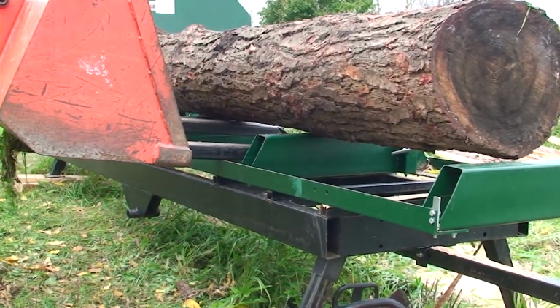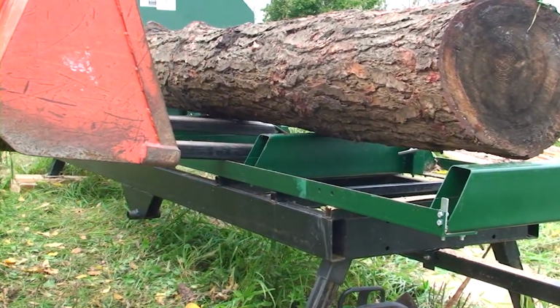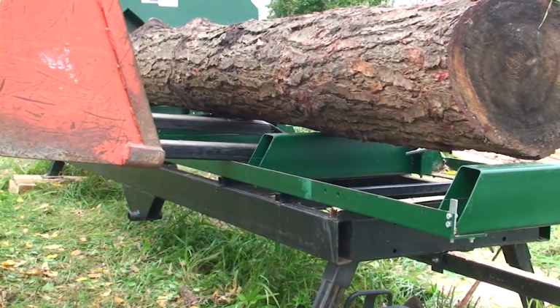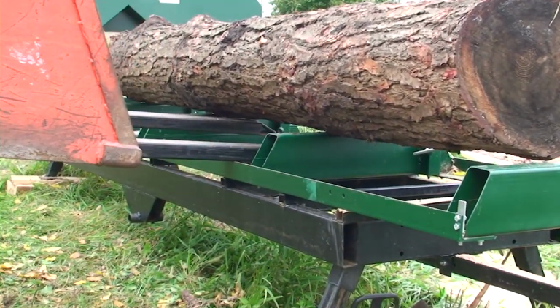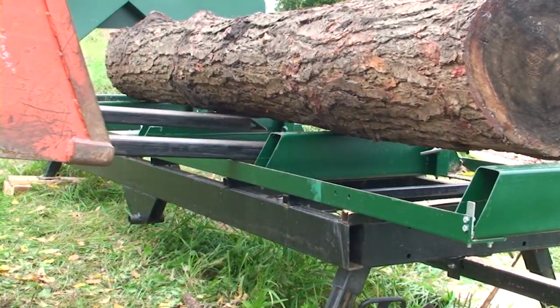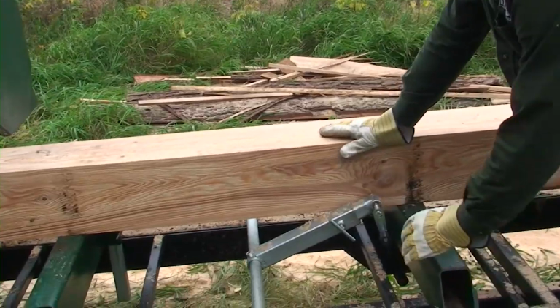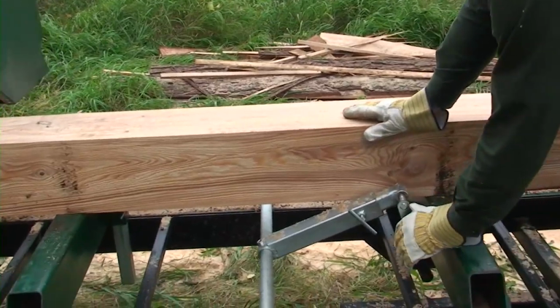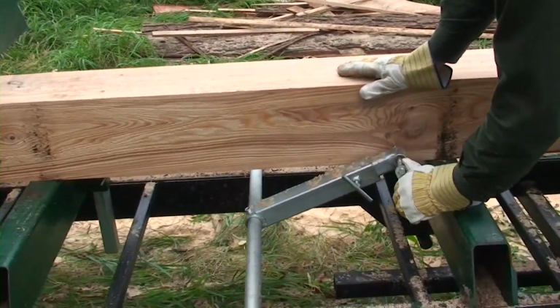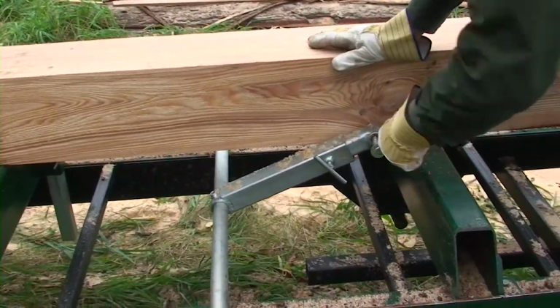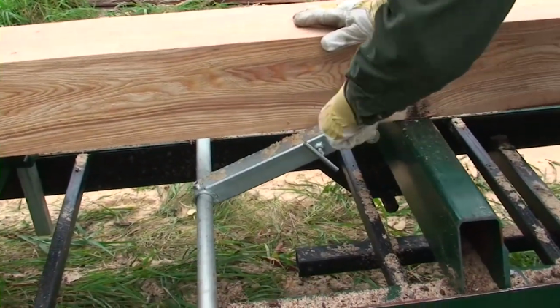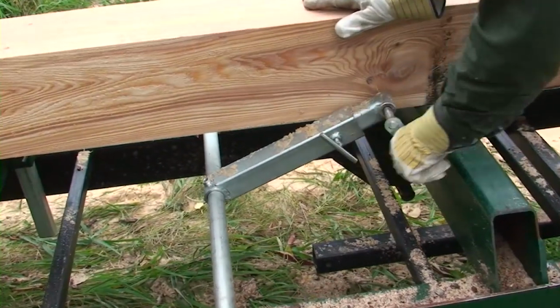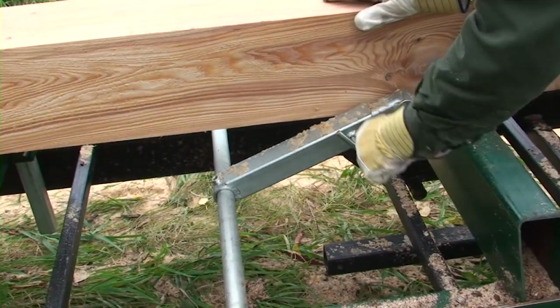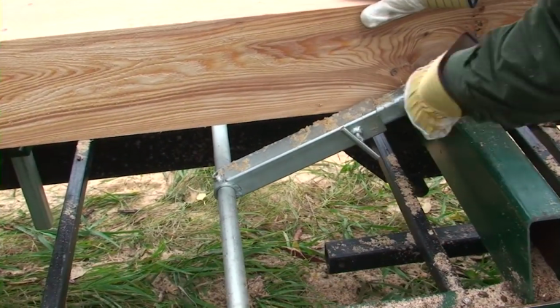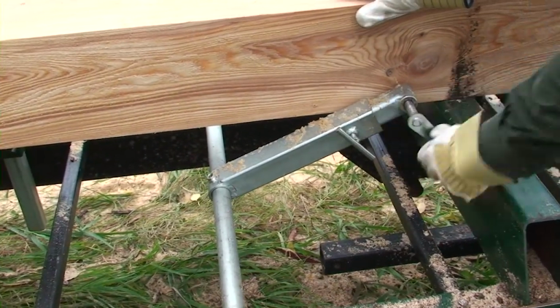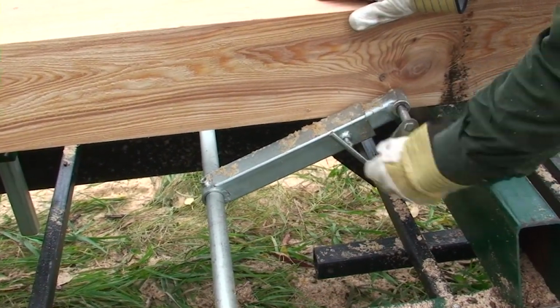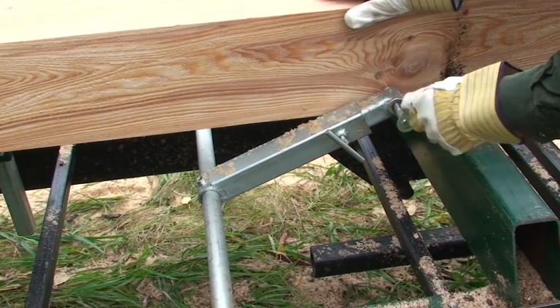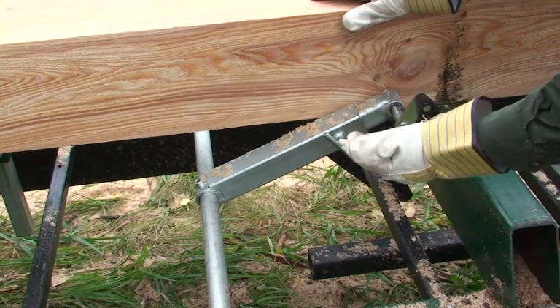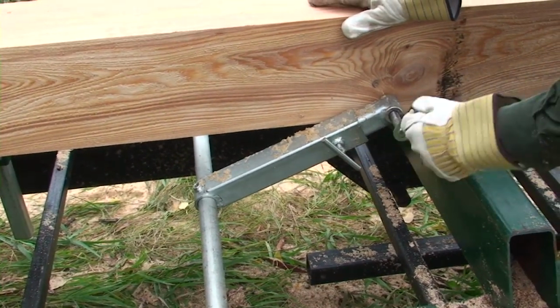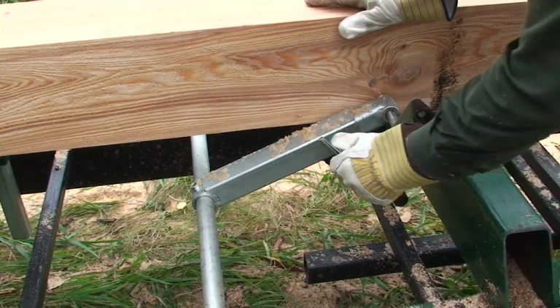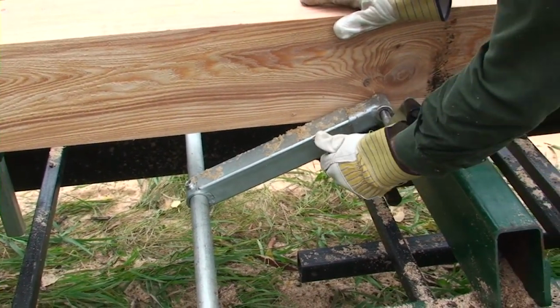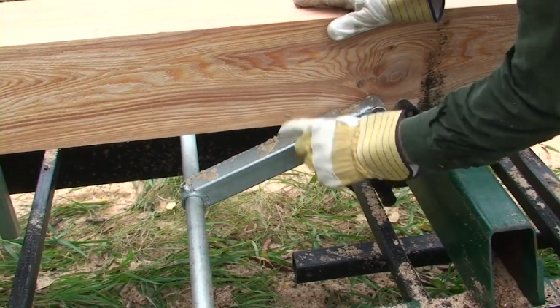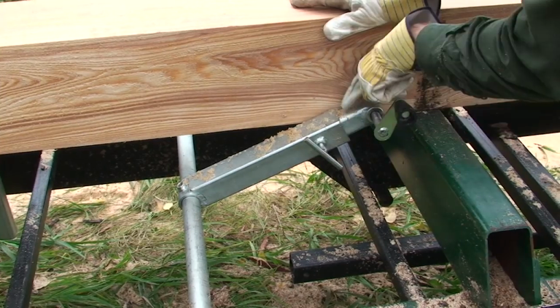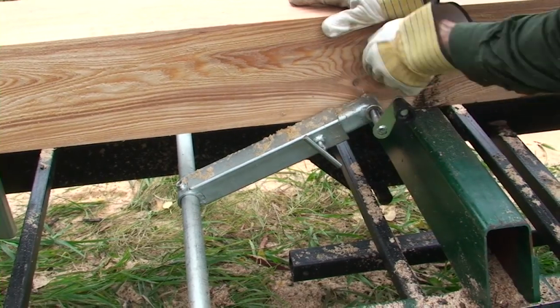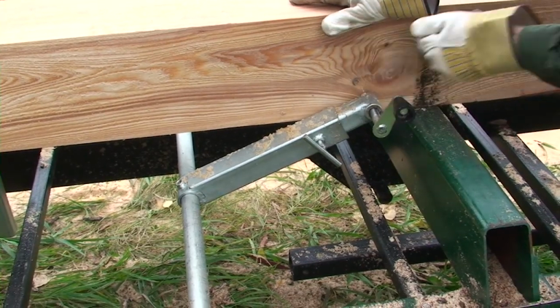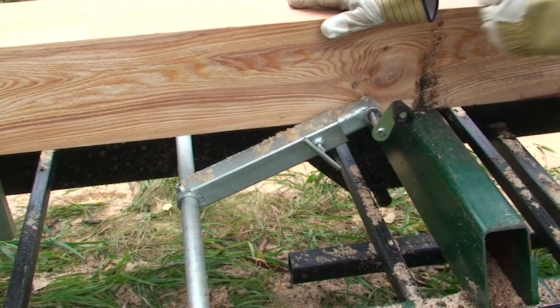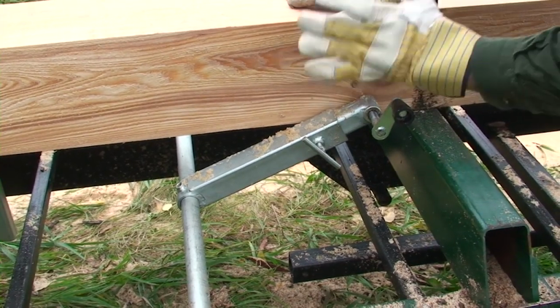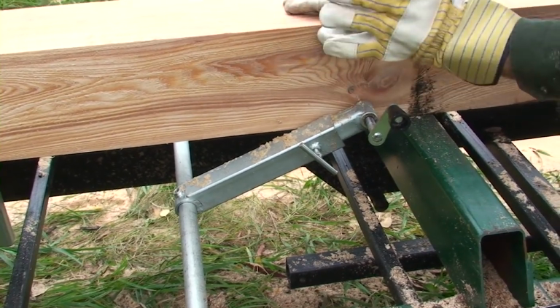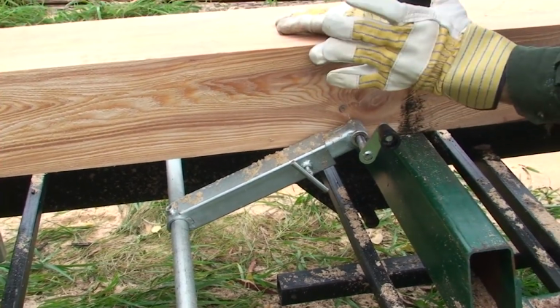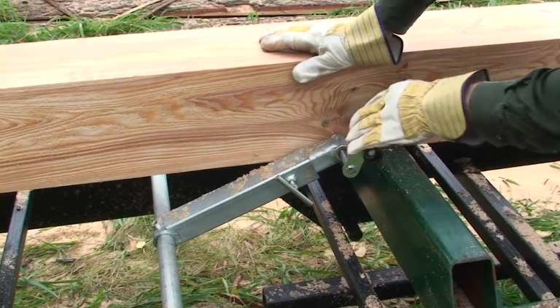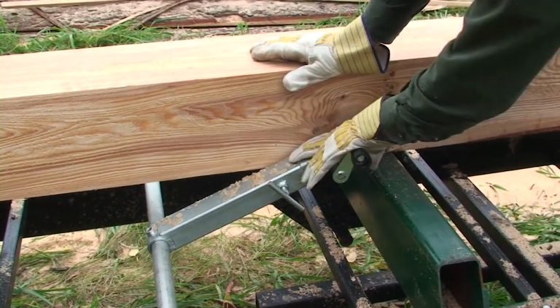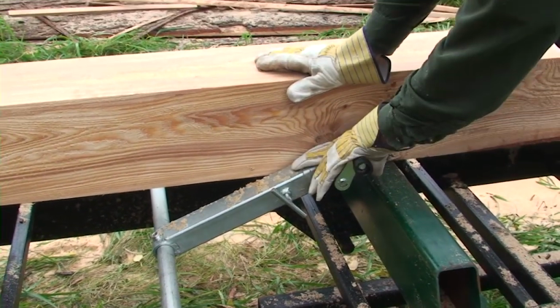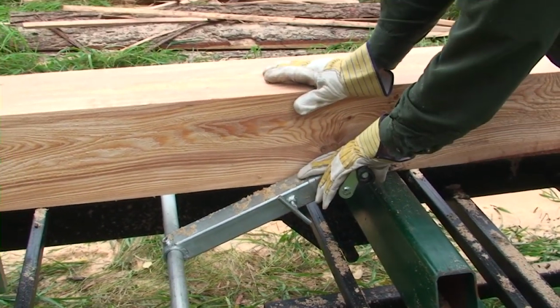The clamping system is a simple screw design. This piece is adjustable in length for larger logs and smaller pieces.